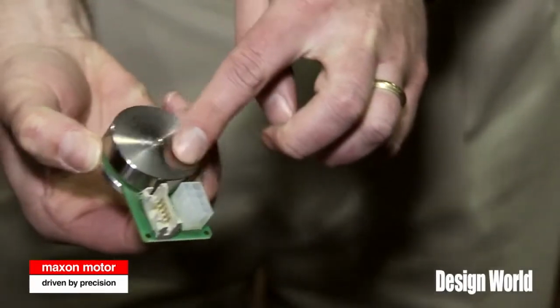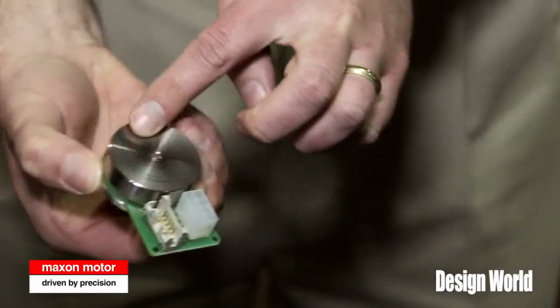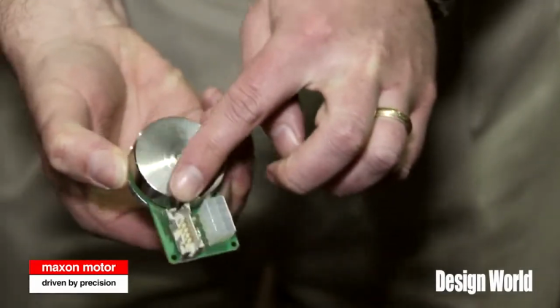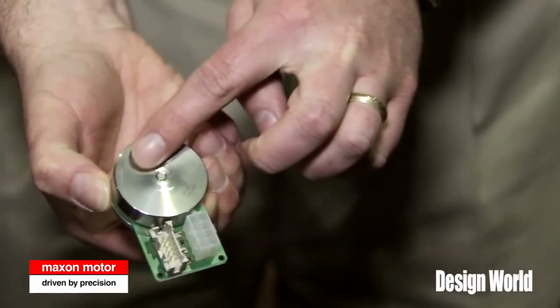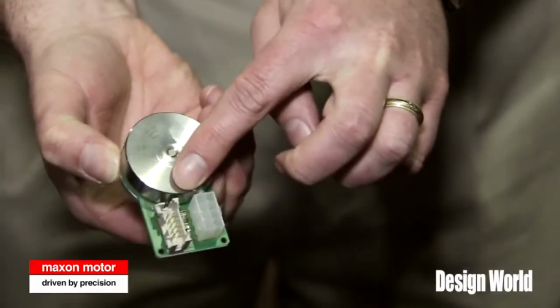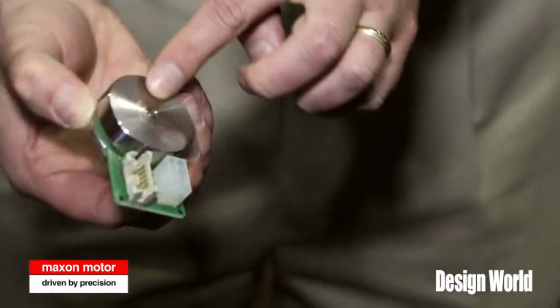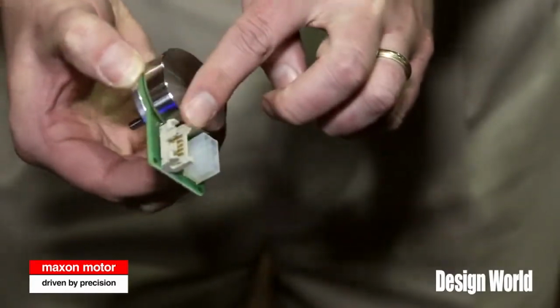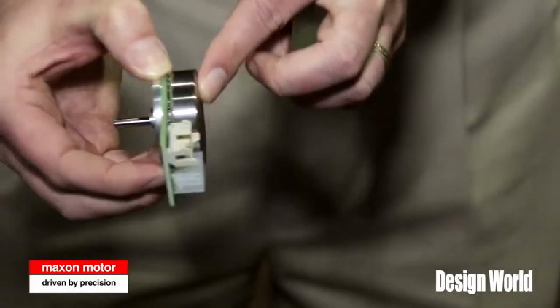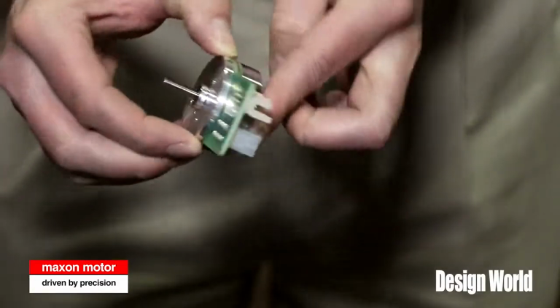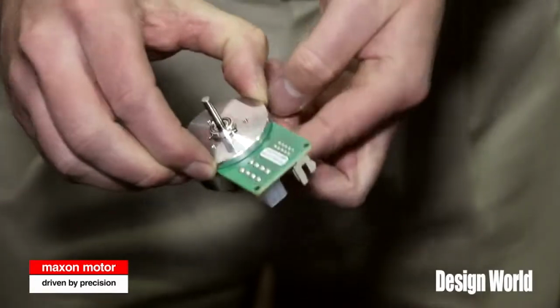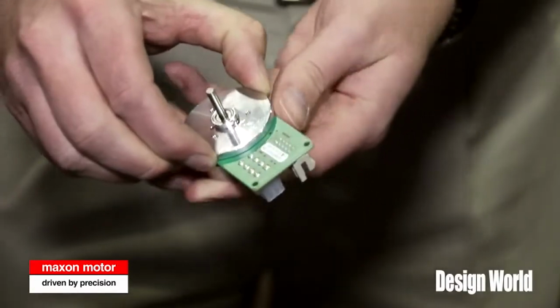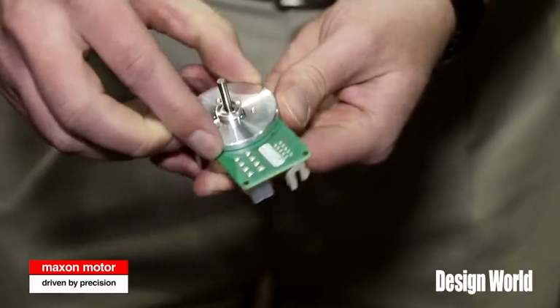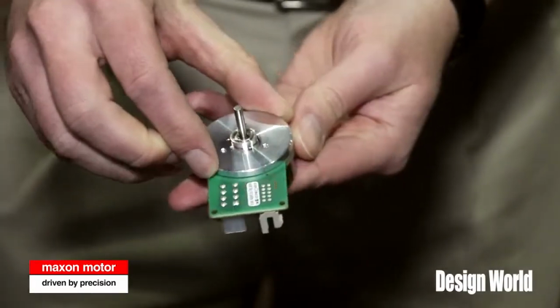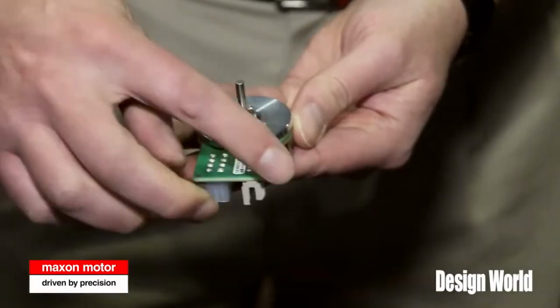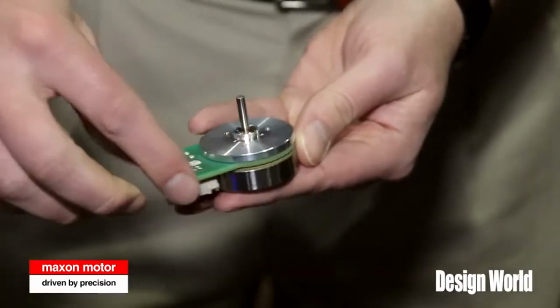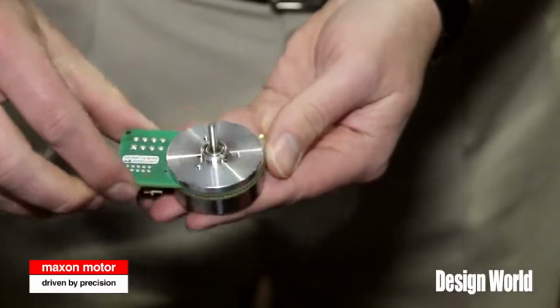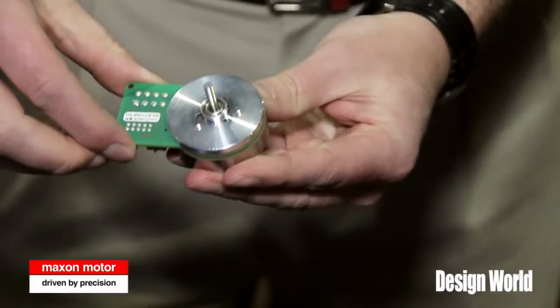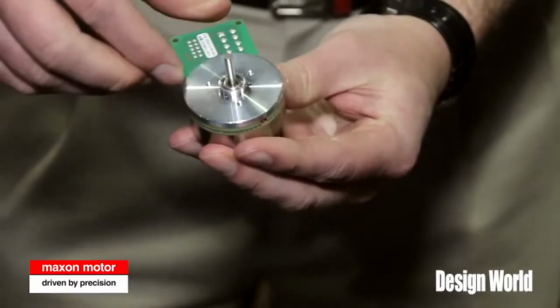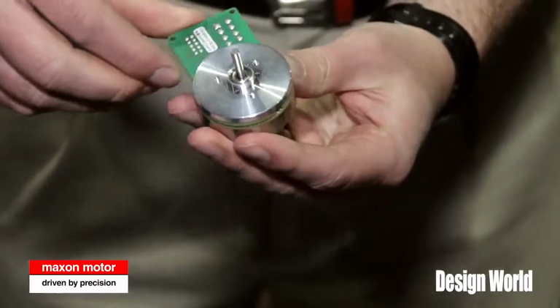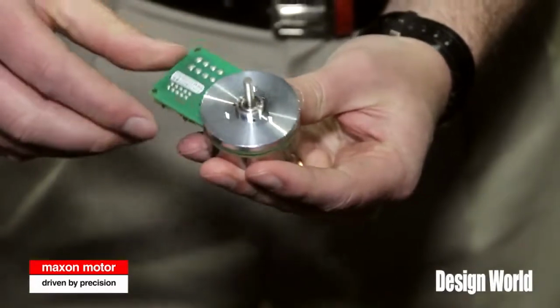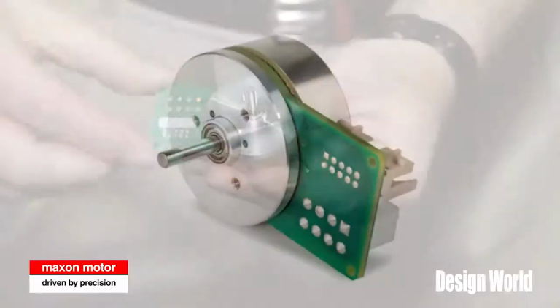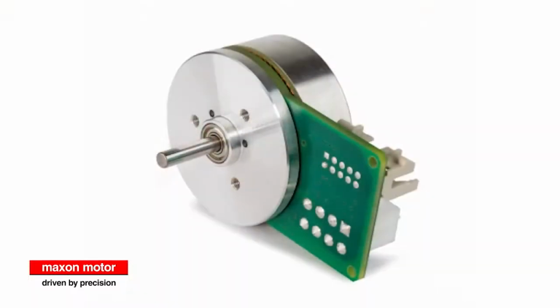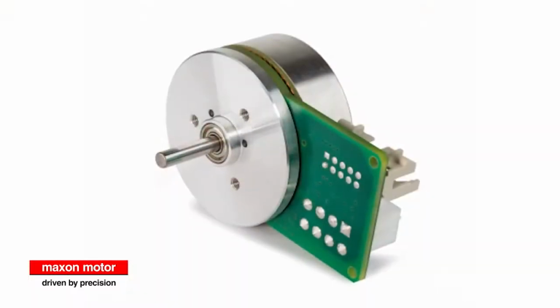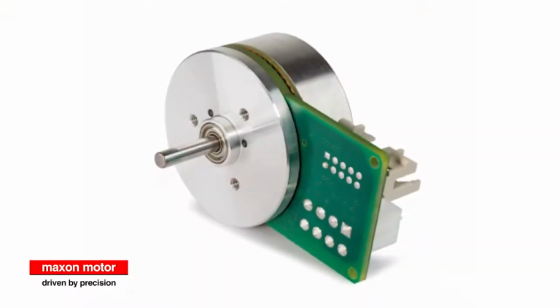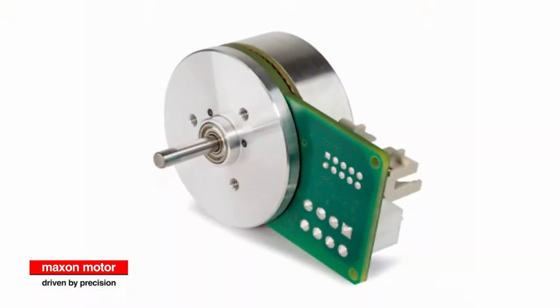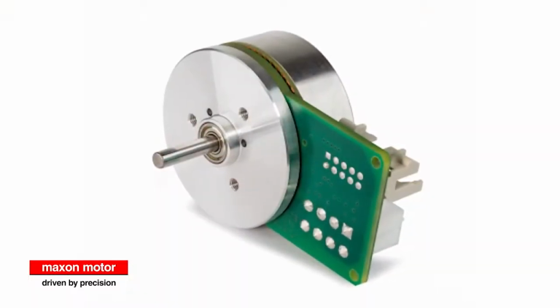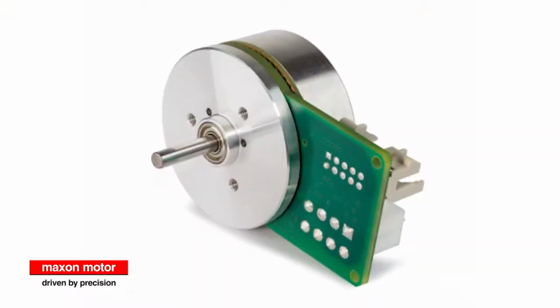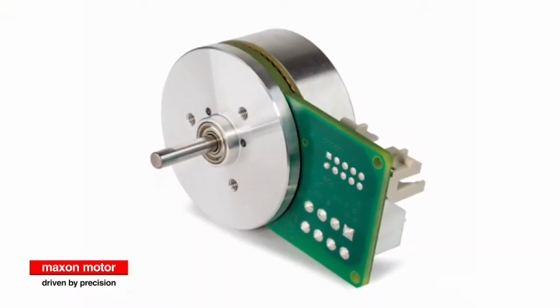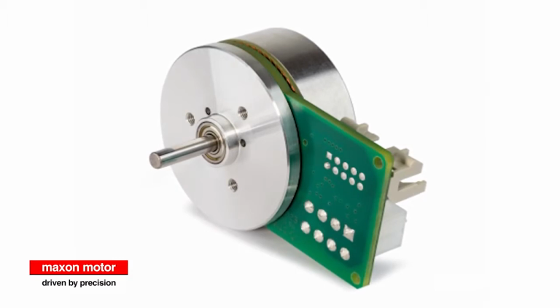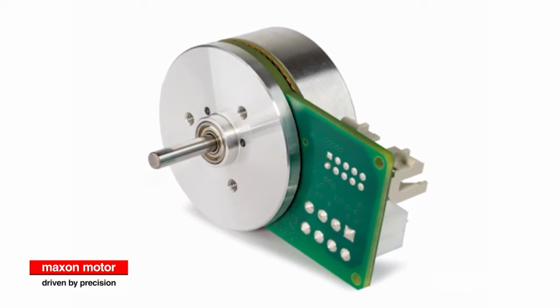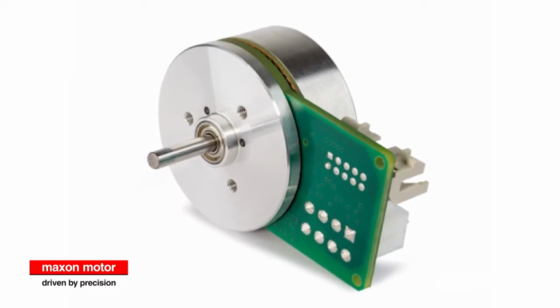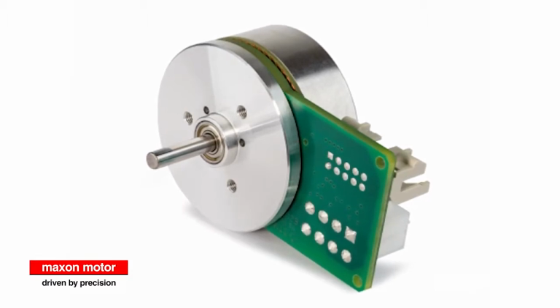The external rotor and shaft is actually turning, and the flange is stationary. In this case, there's a PCB that you can actually connect to. These motors are built with hall sensors primarily, but we also have a sensorless version as well.